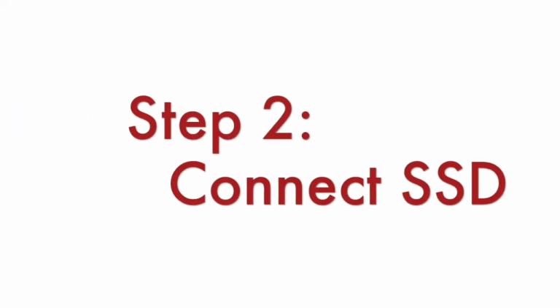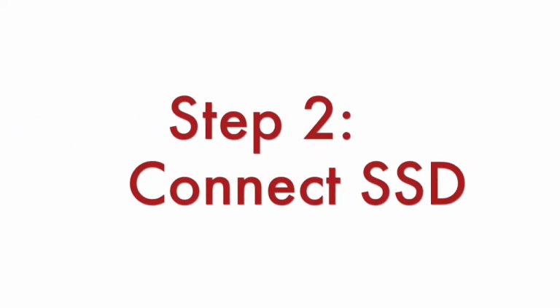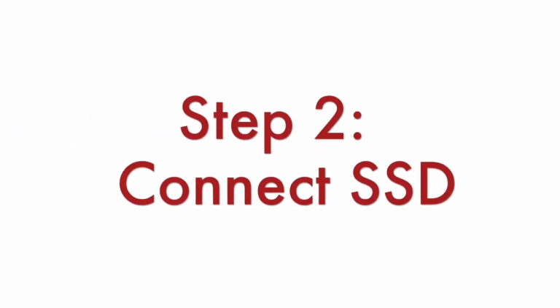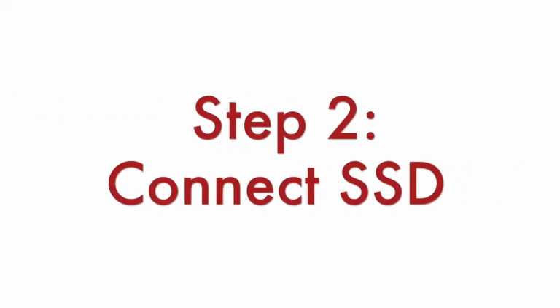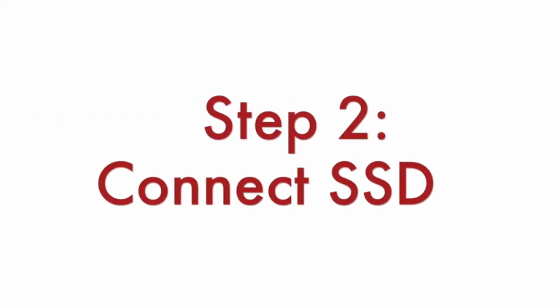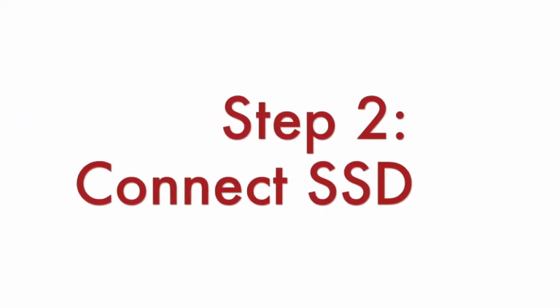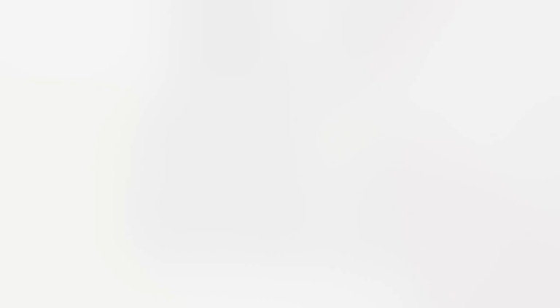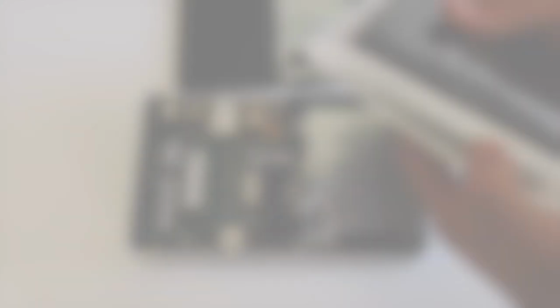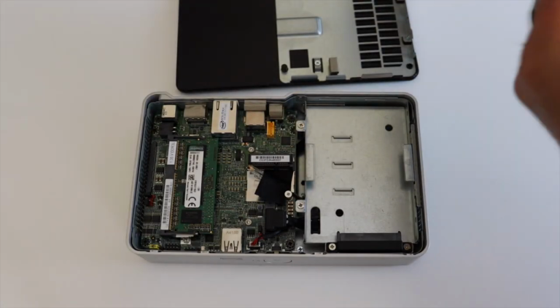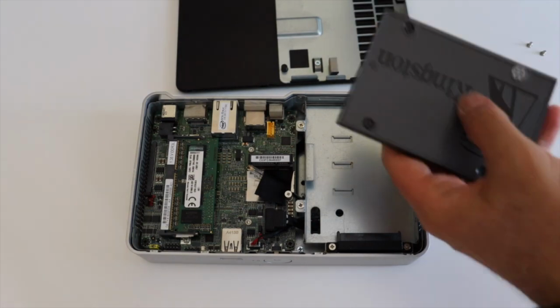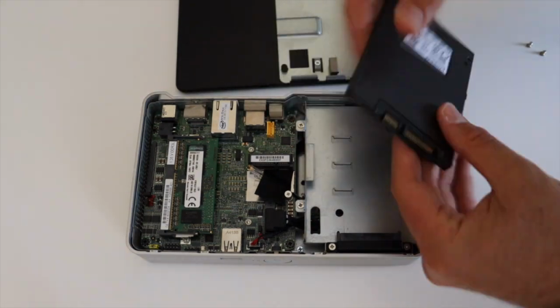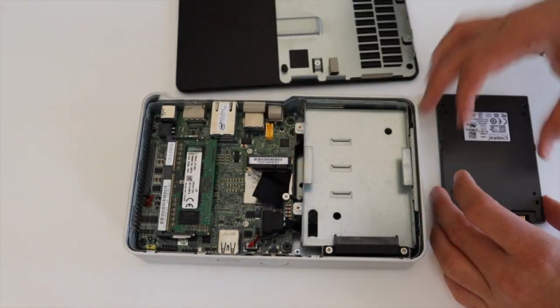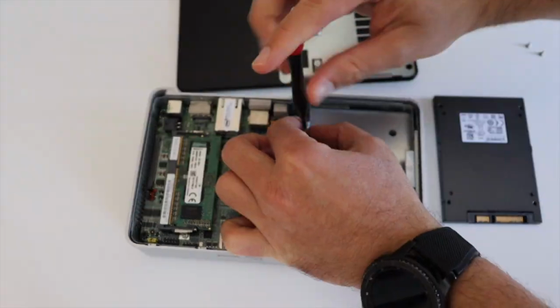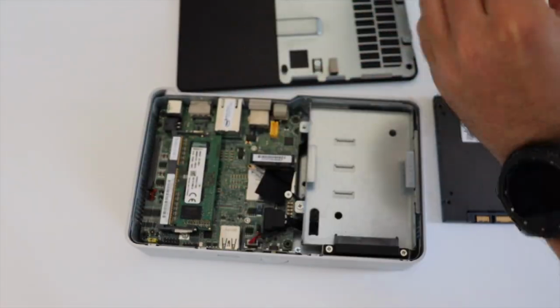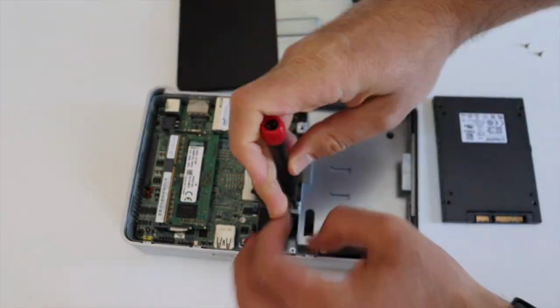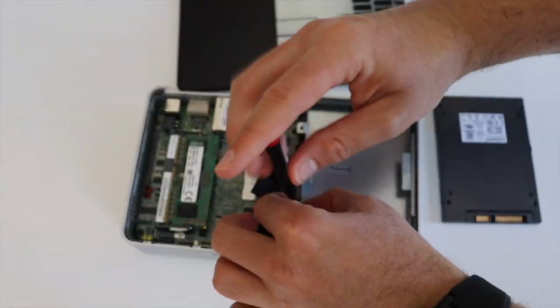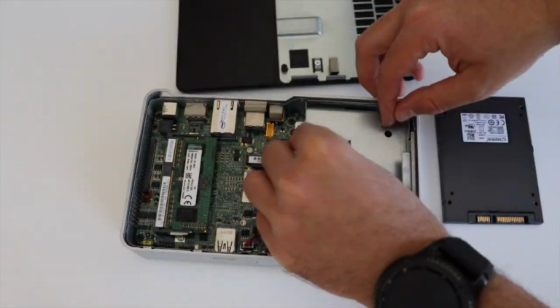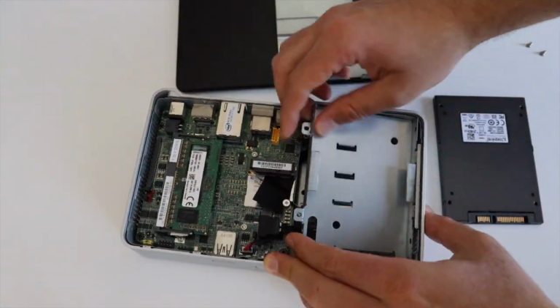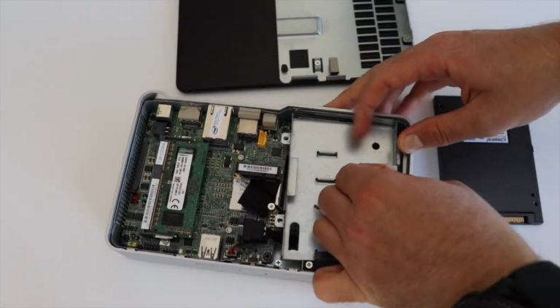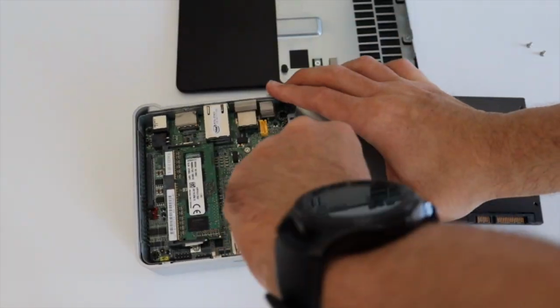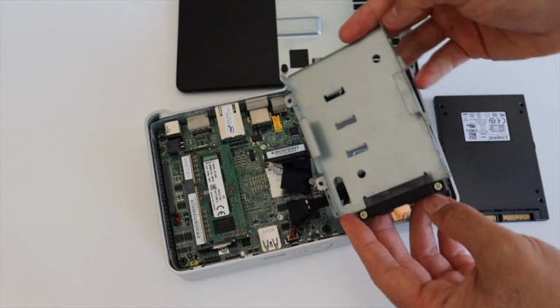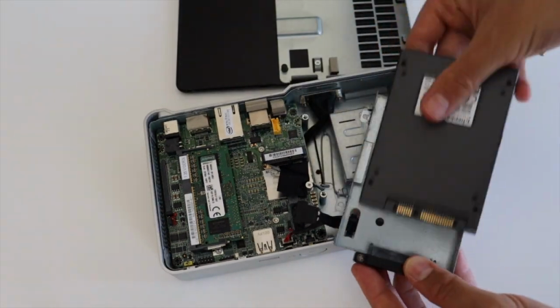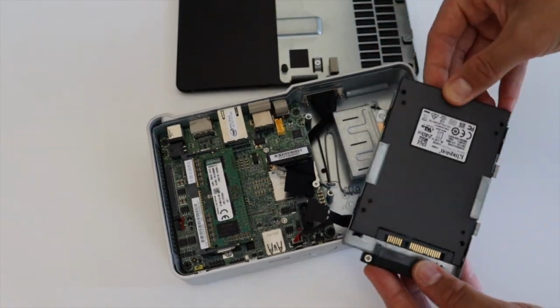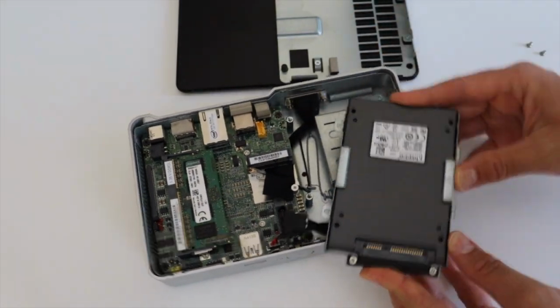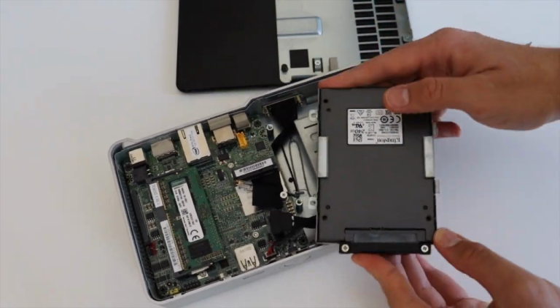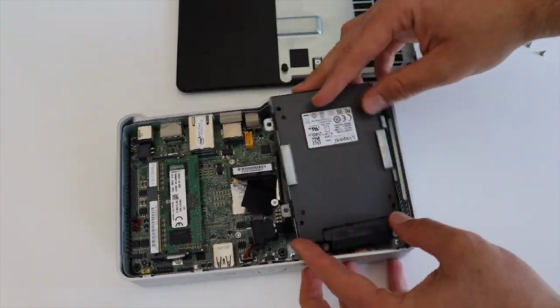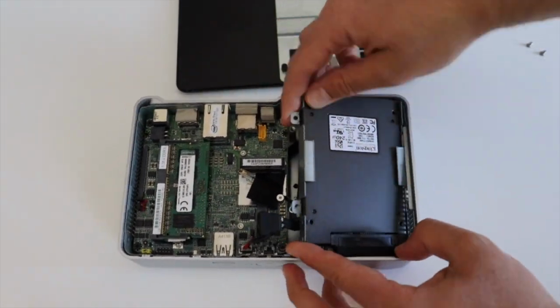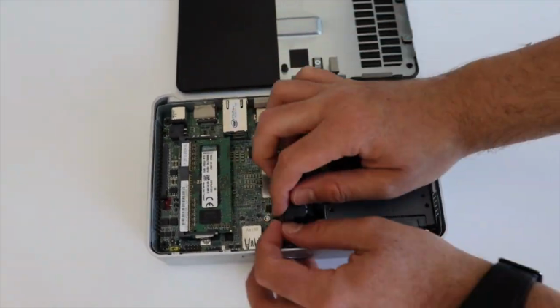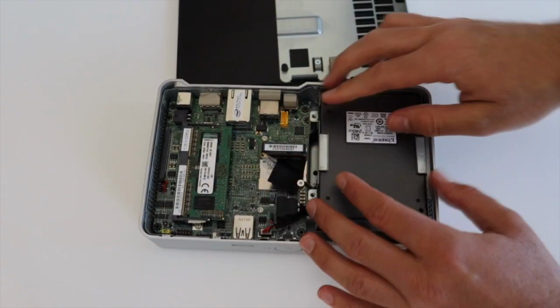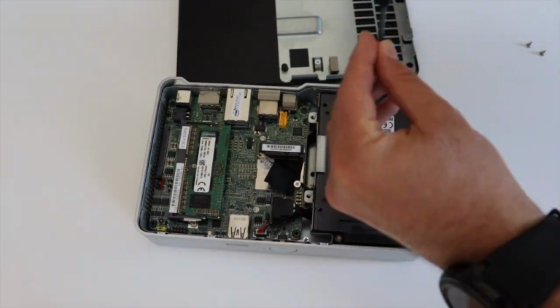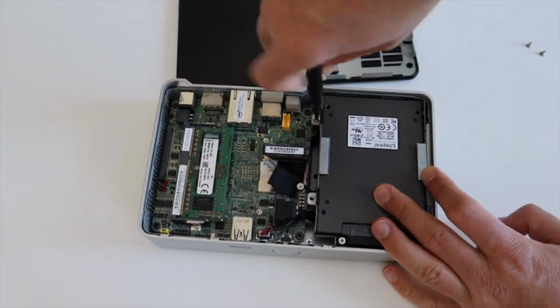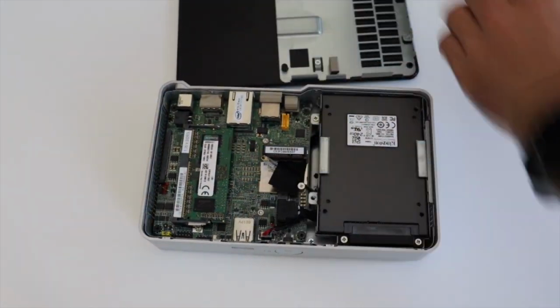Step number two: connect the SSD. You need again the screwdriver. Gently attach the SSD to the dedicated SATA connector. Ensure you have properly and steadily connected it.